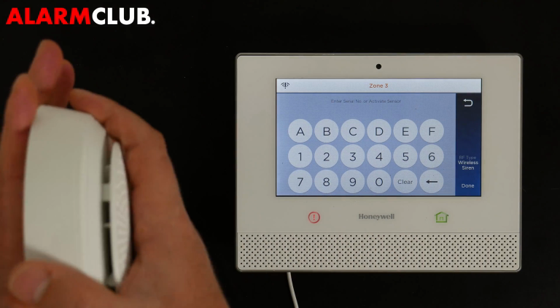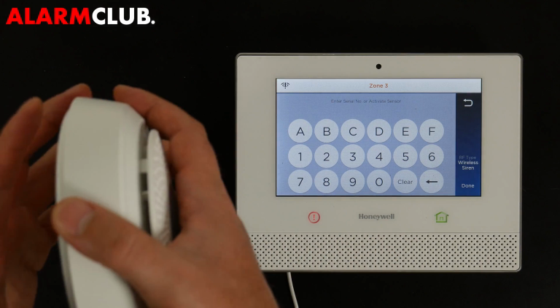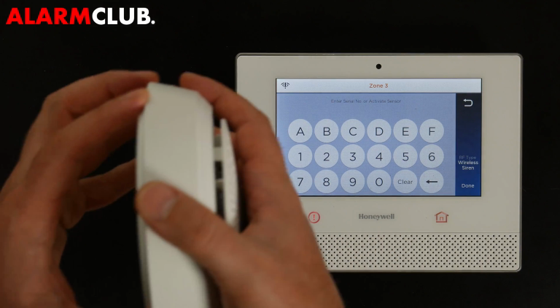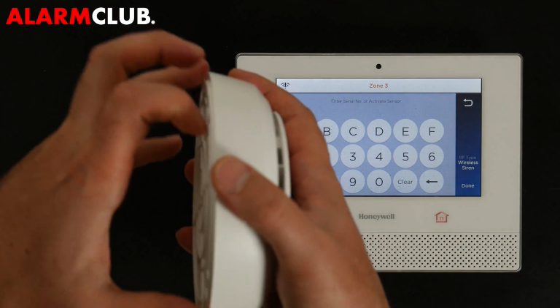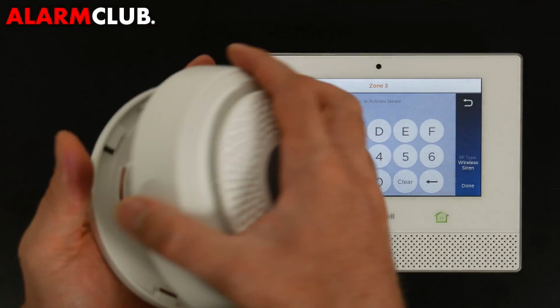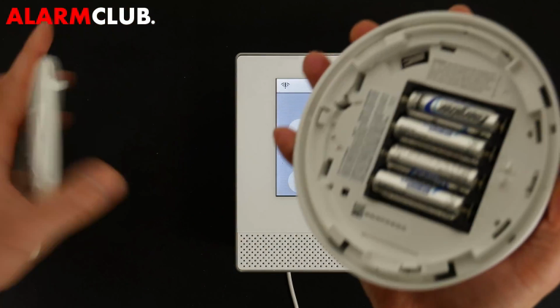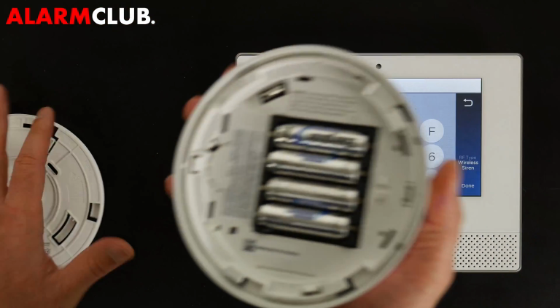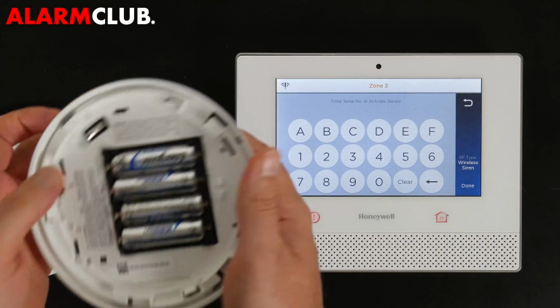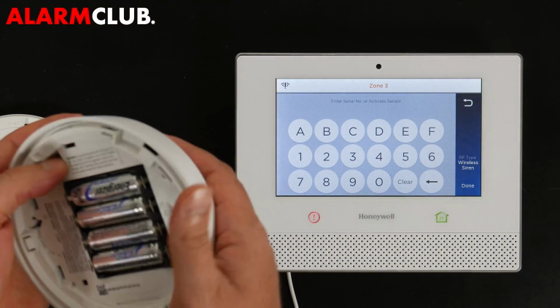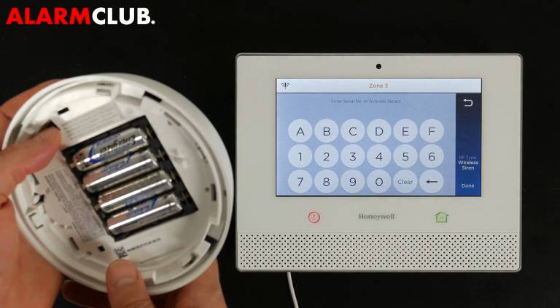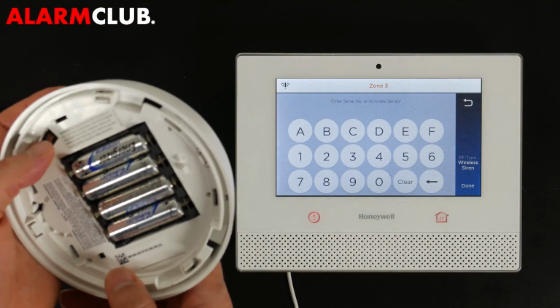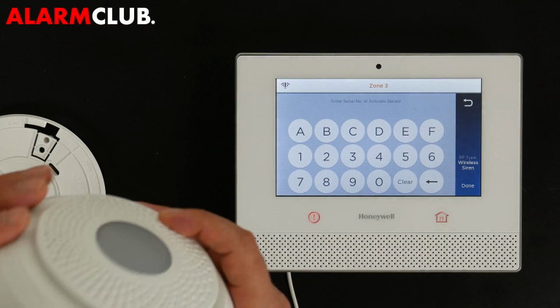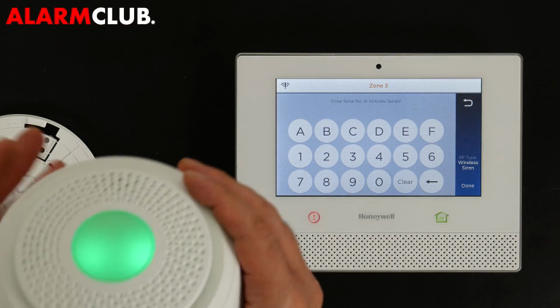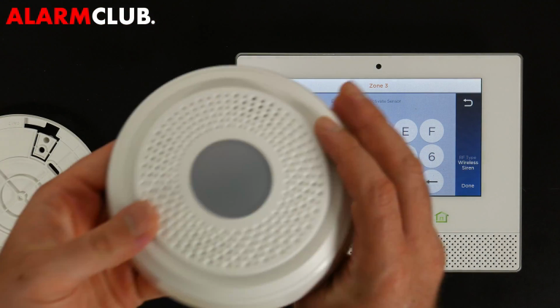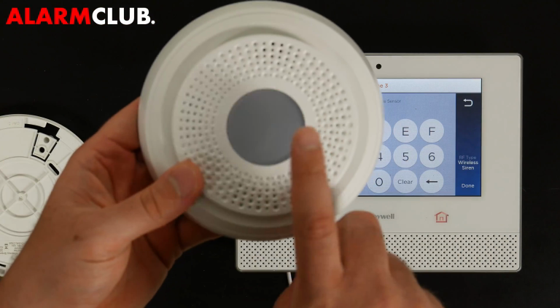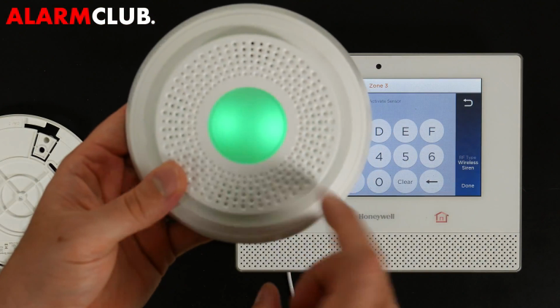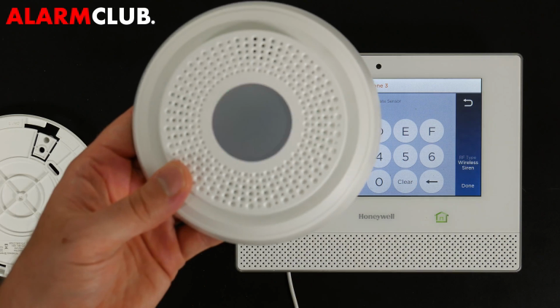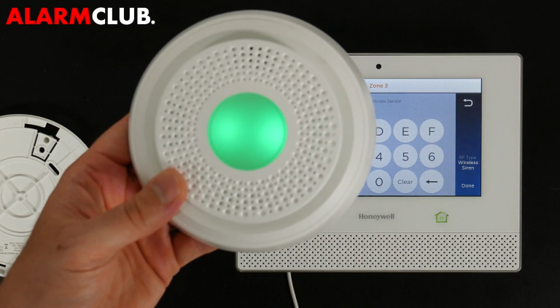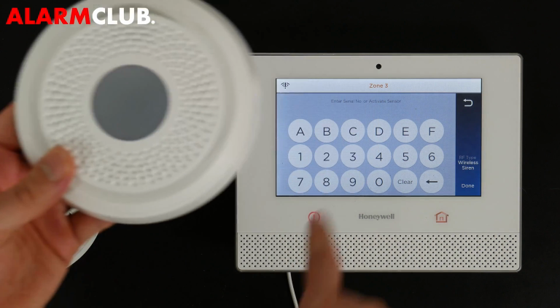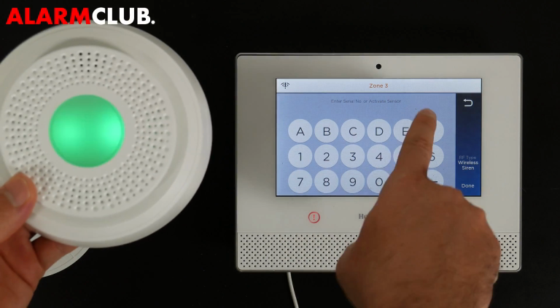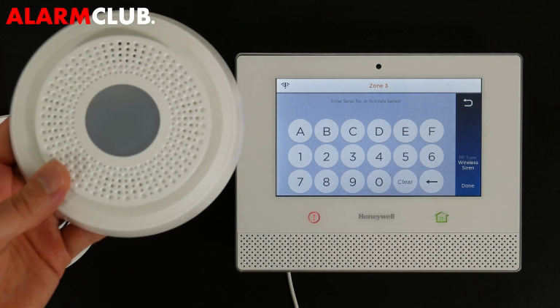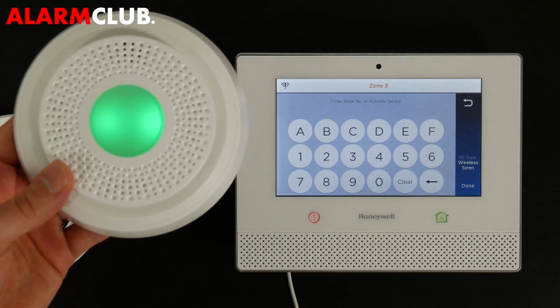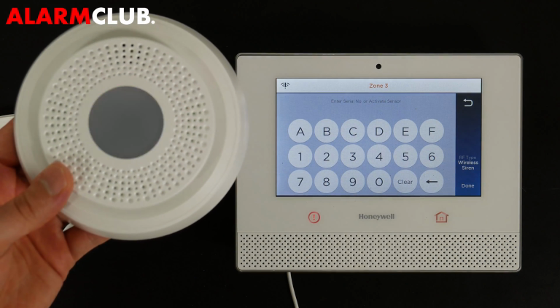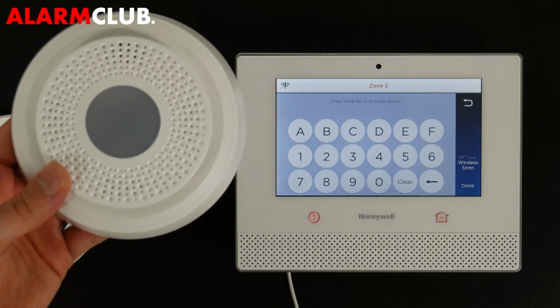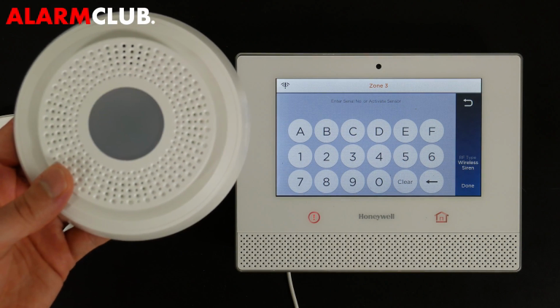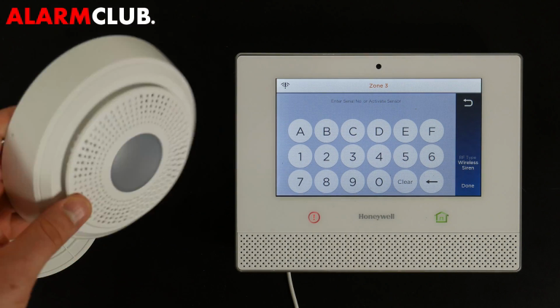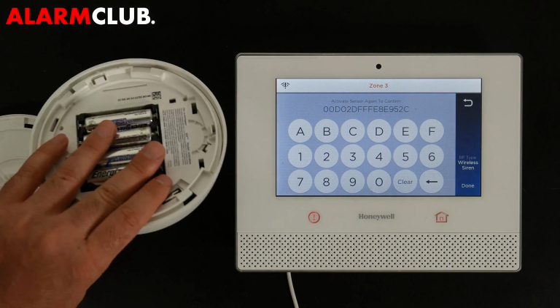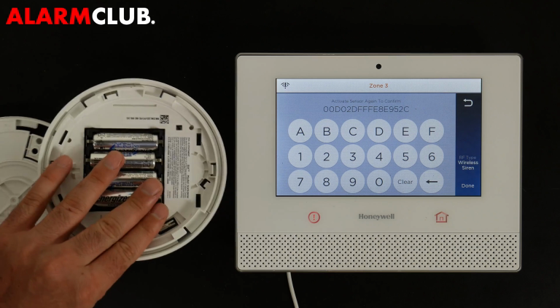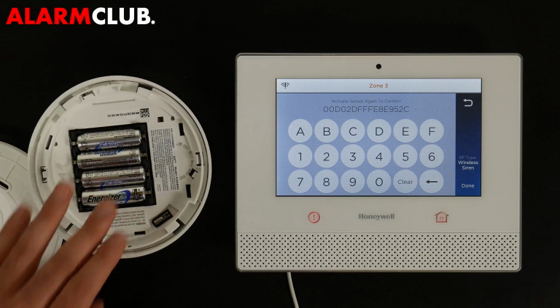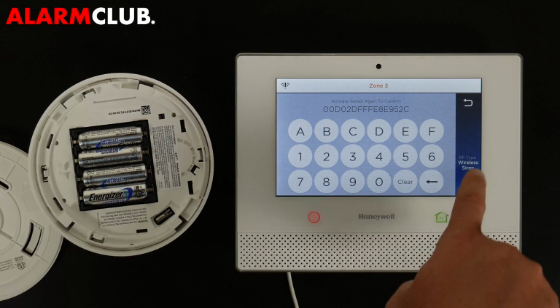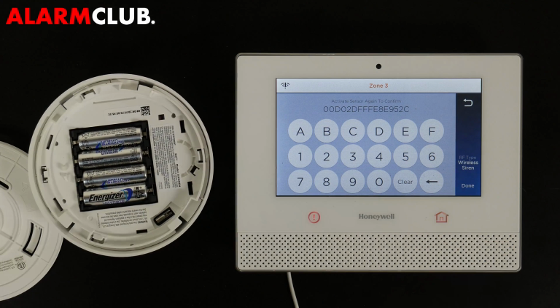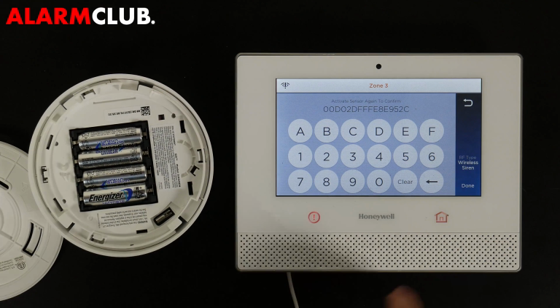You can open up the back of the siren and hit the tamper button. You'll see the front LED activate, and pretty soon it's going to learn into the panel and register the serial number. There it is — Wireless Siren.